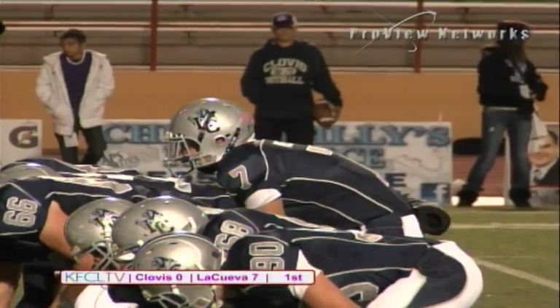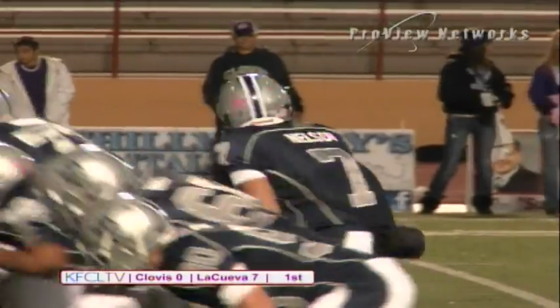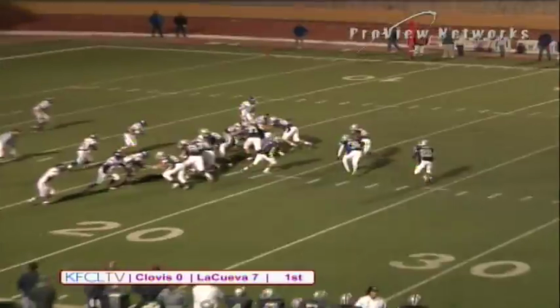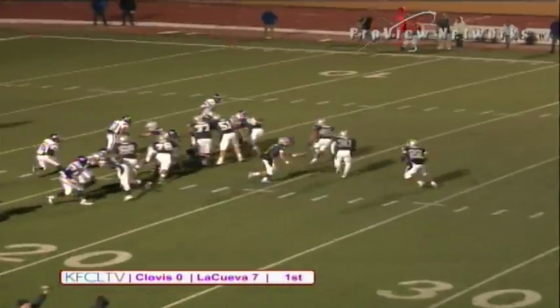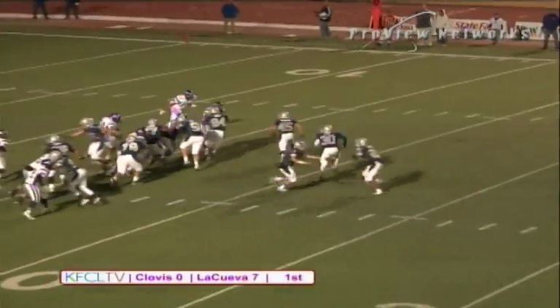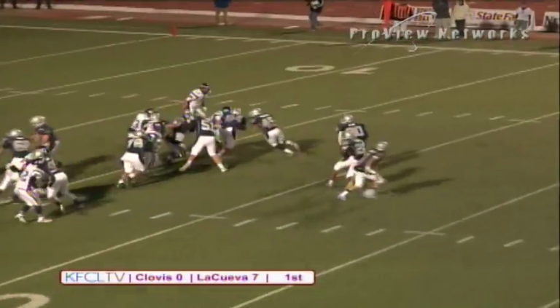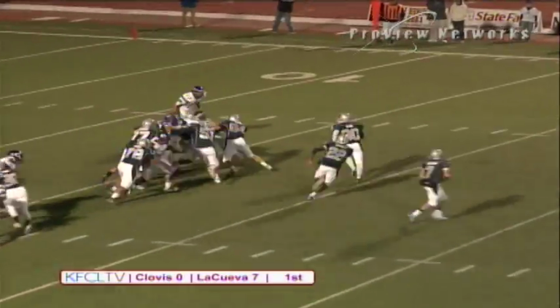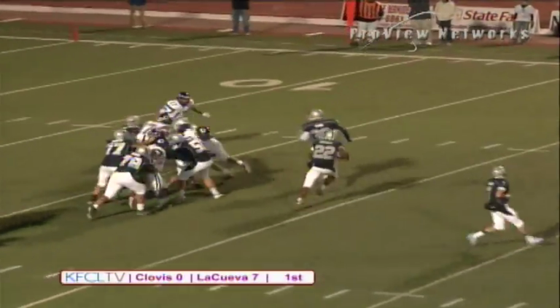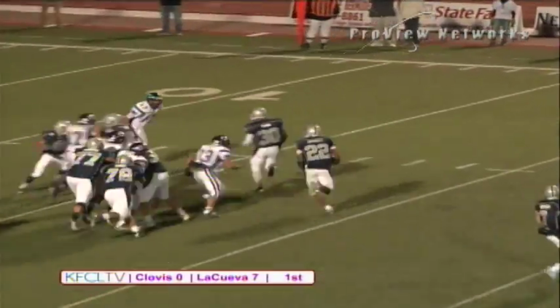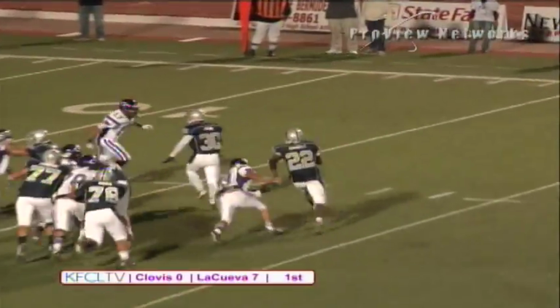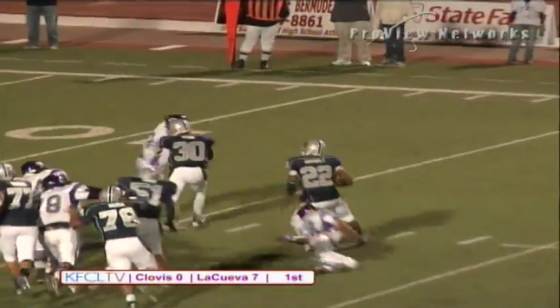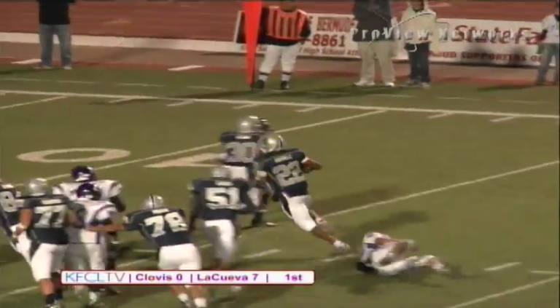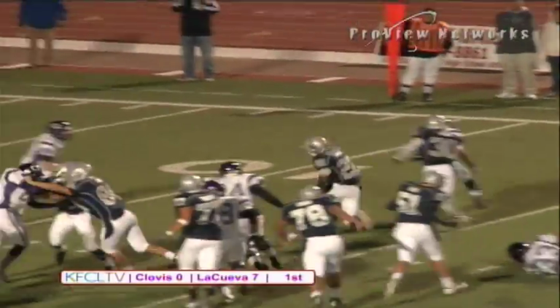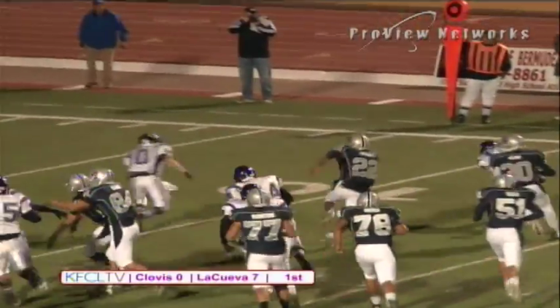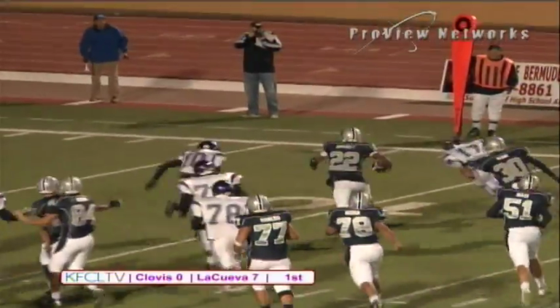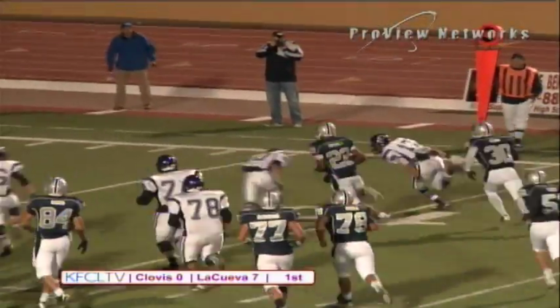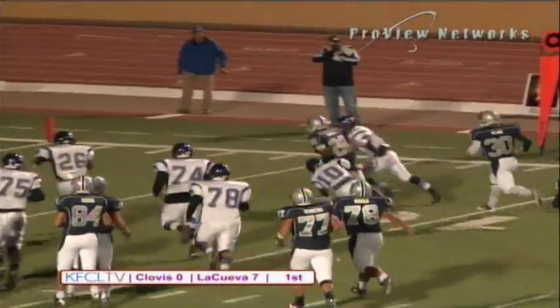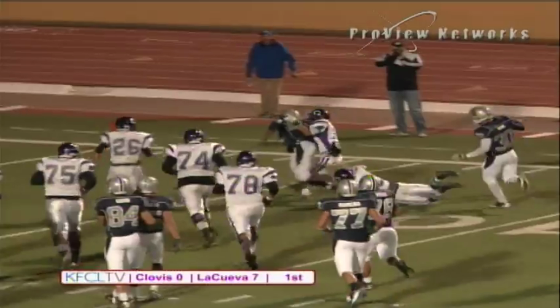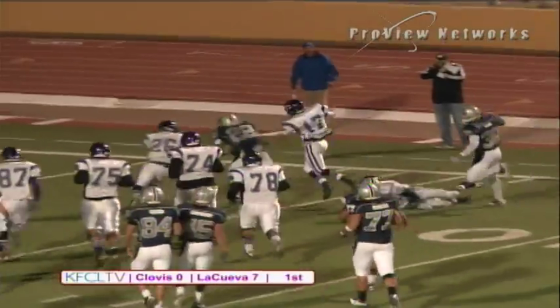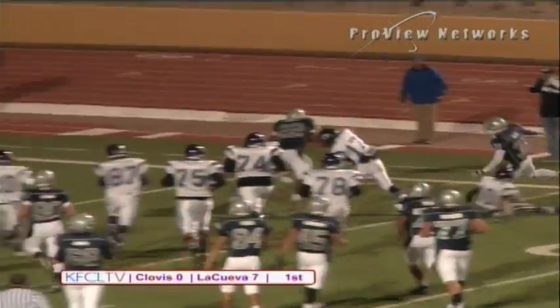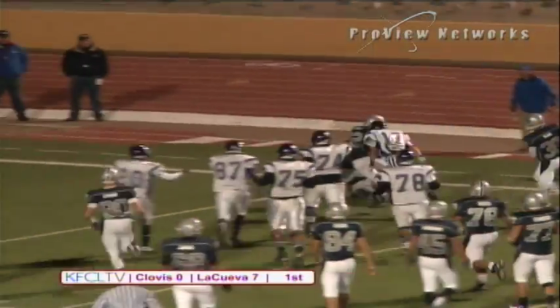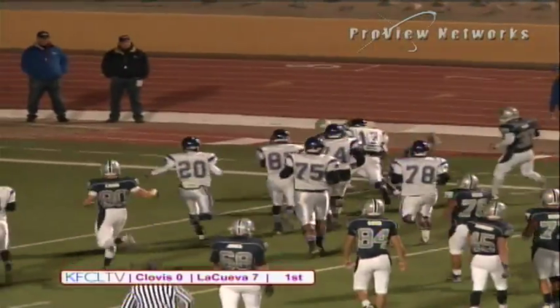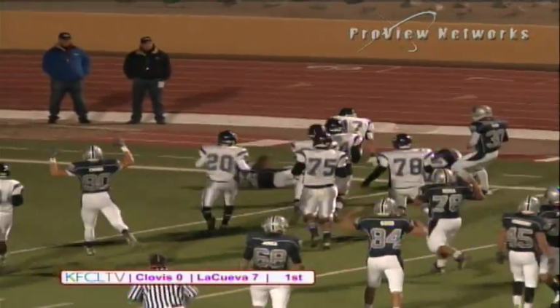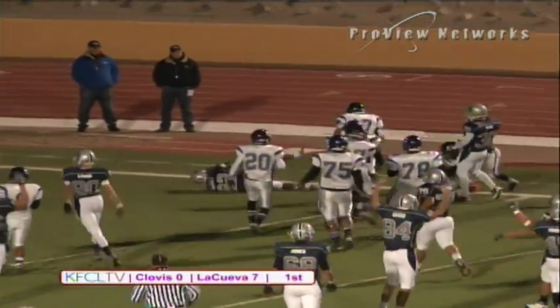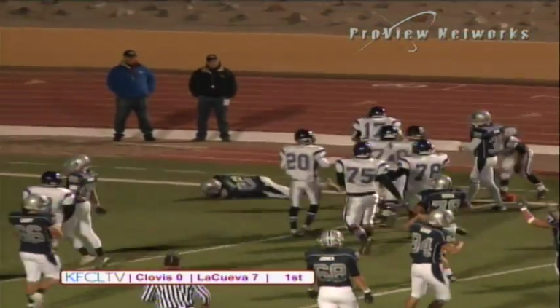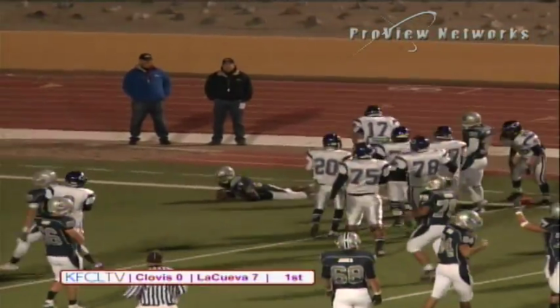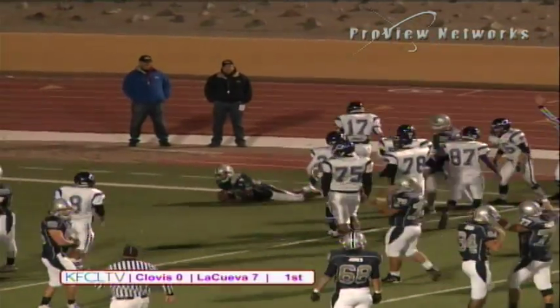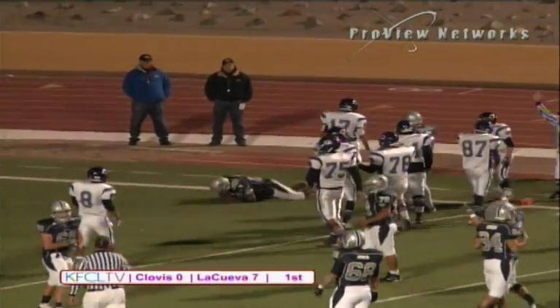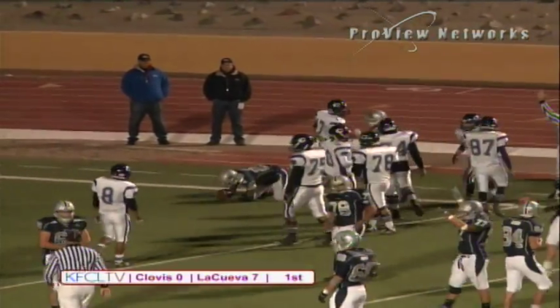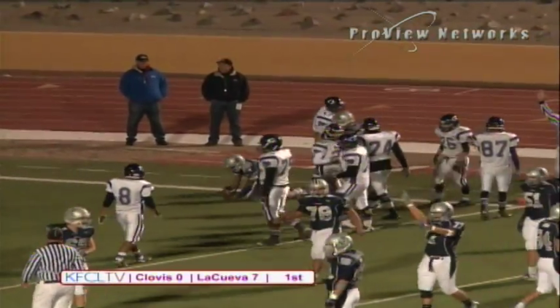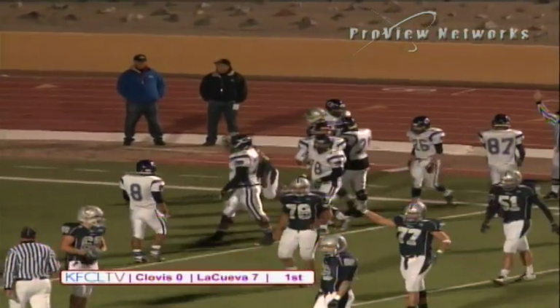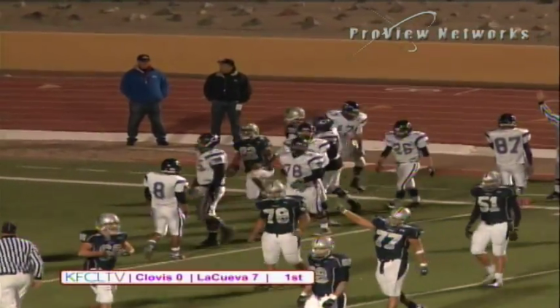Here they are in that power eye with a couple of tight ends. They're going to hand to Daniels and Daniels is going to turn the corner. Daniels cuts outside, Daniels being chased from behind. Daniels is in — and another touchdown for Ronnie Daniels.